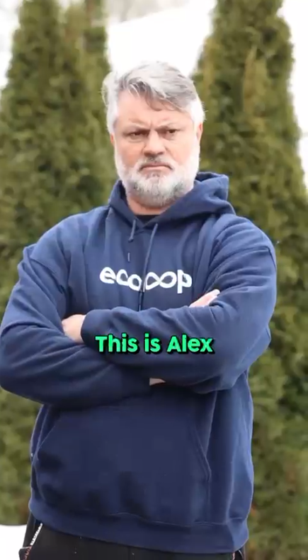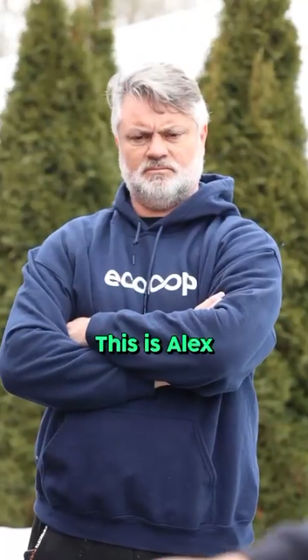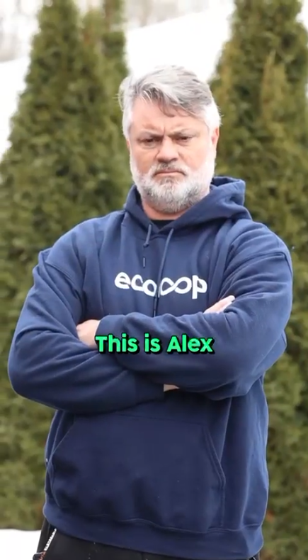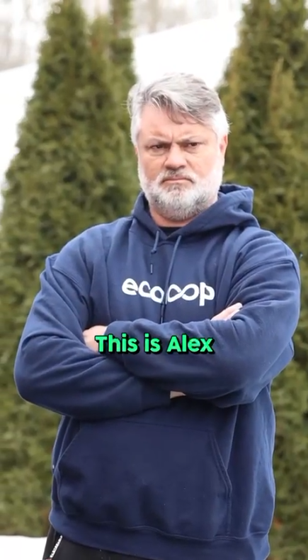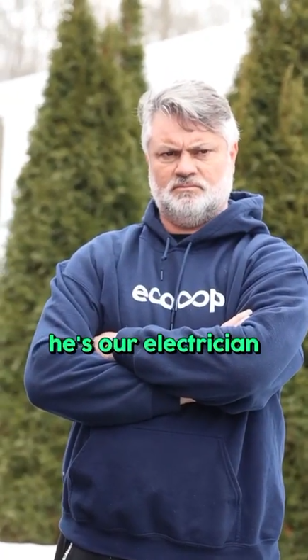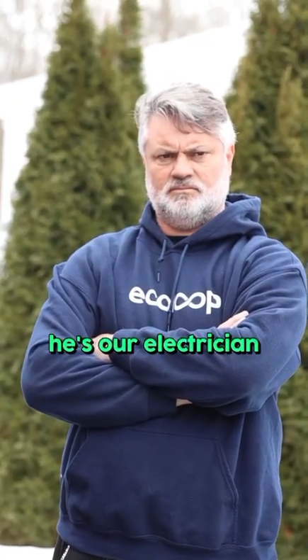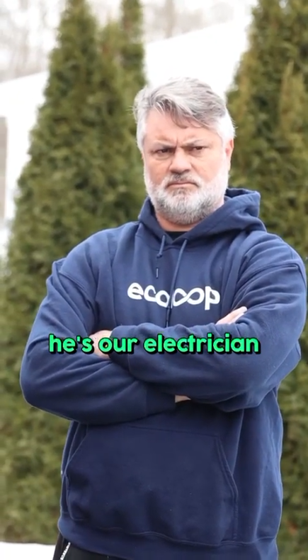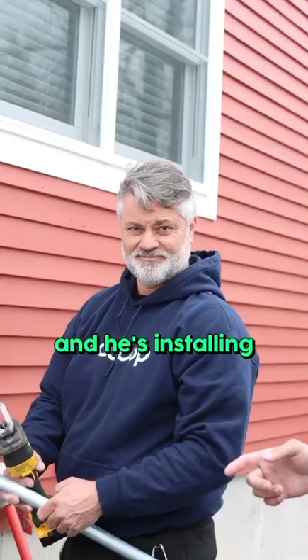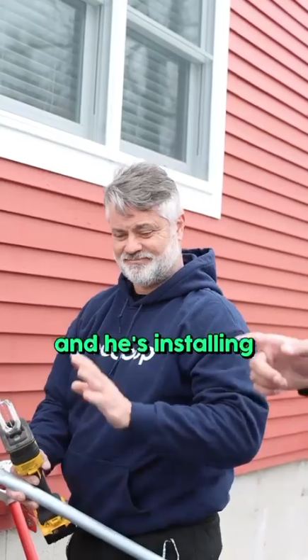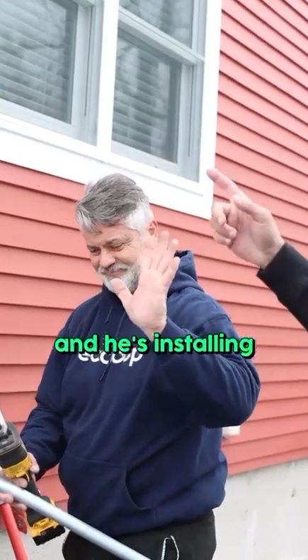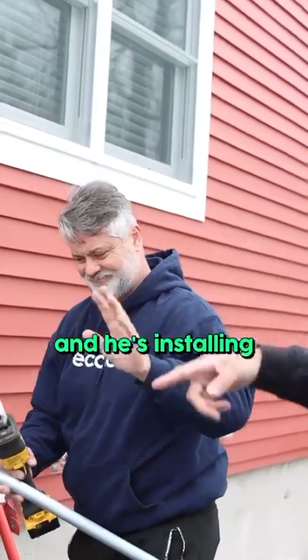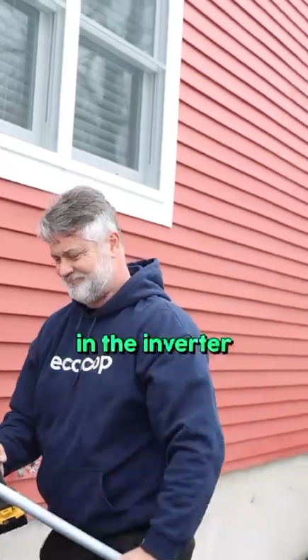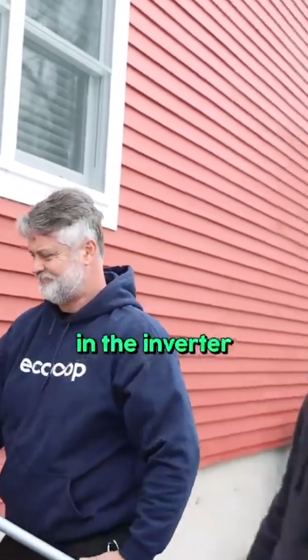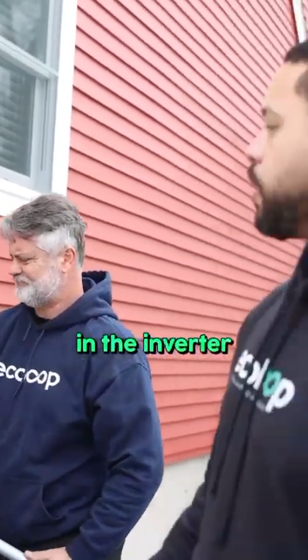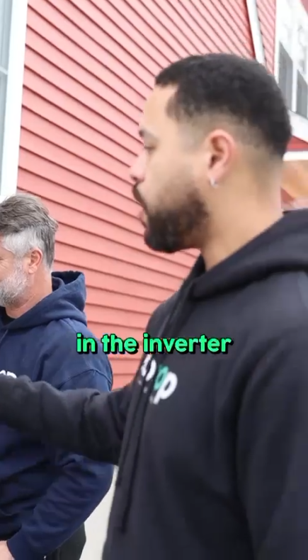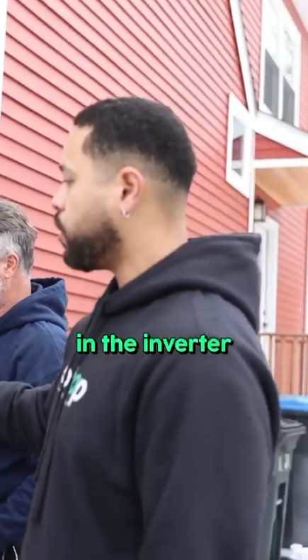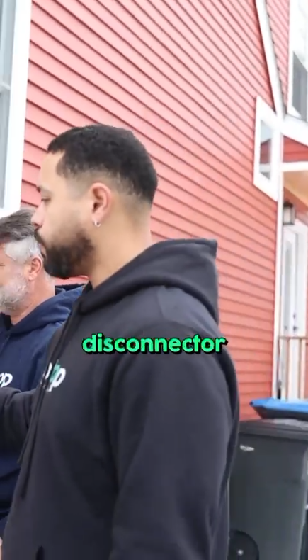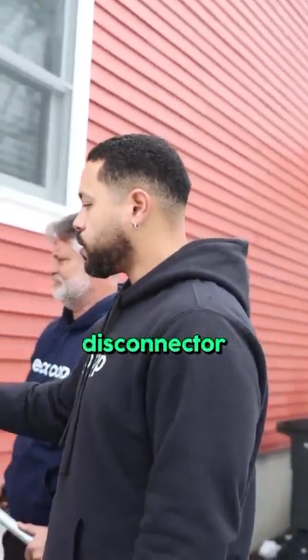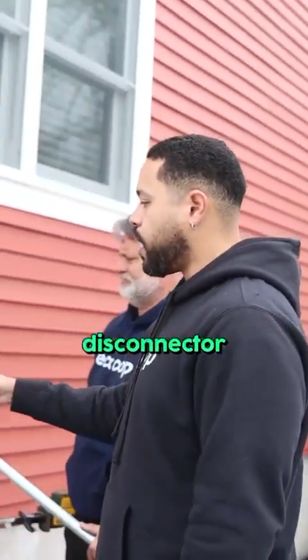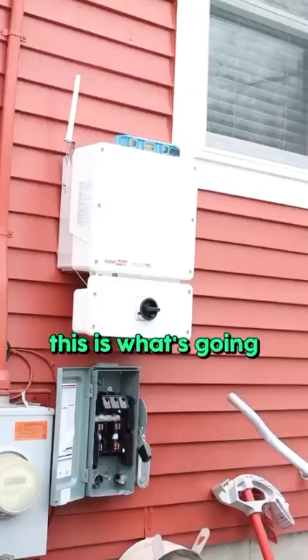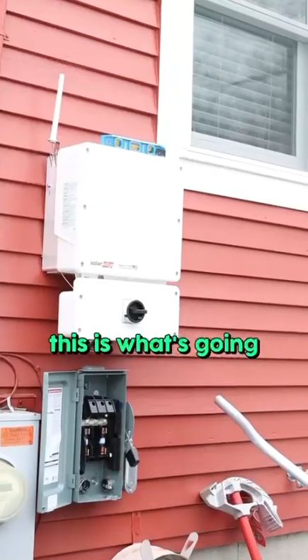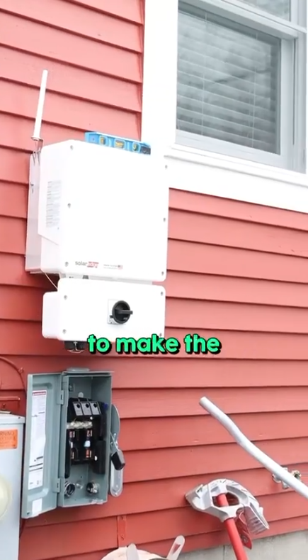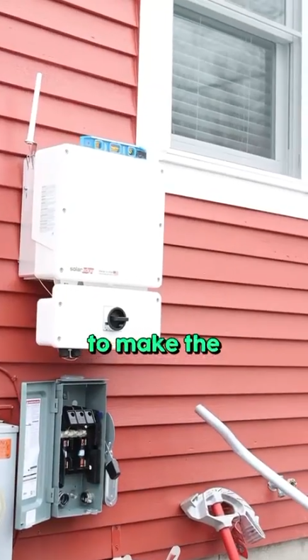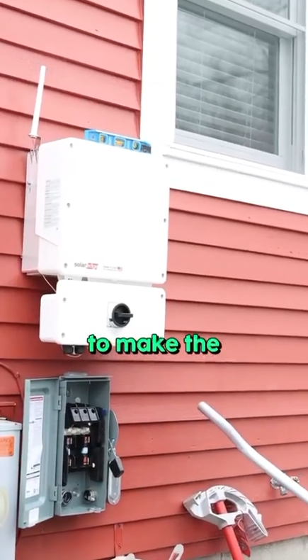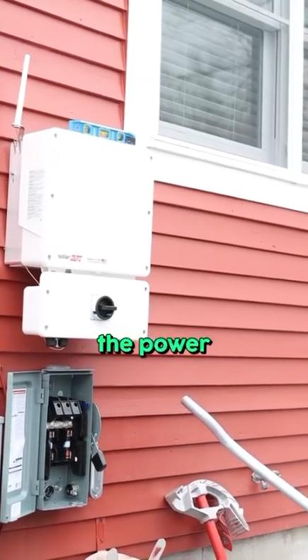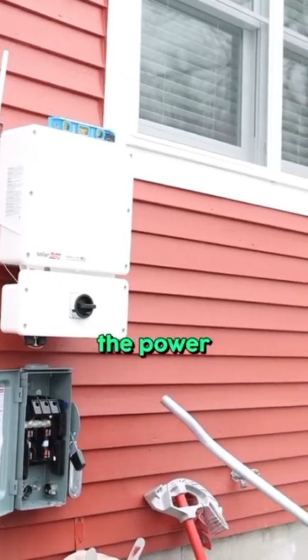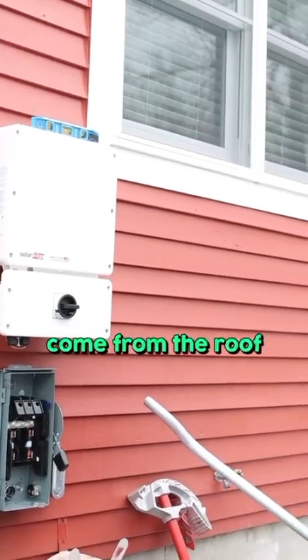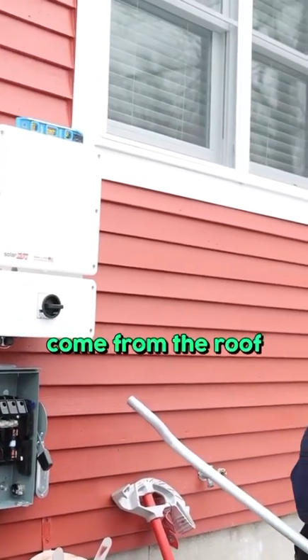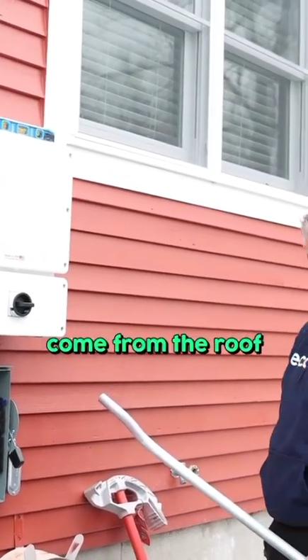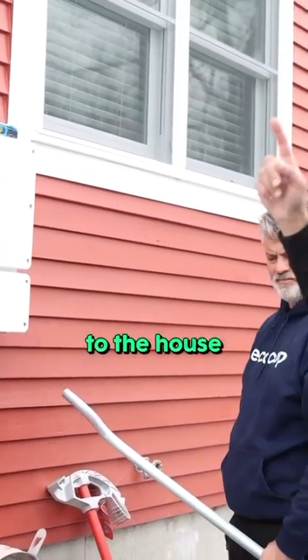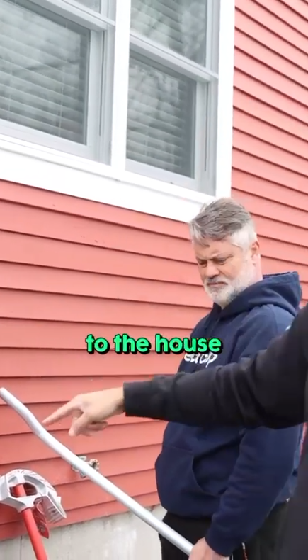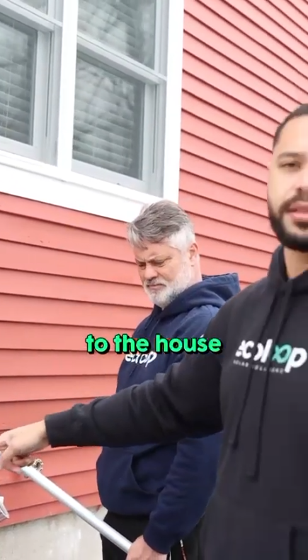This is Alex, he's our electrician and he's installing the inverter. The disconnect is what's going to make the power coming from the roof to the house.